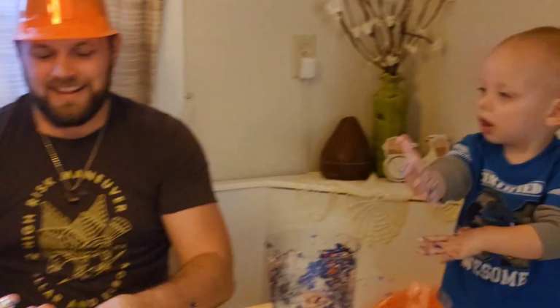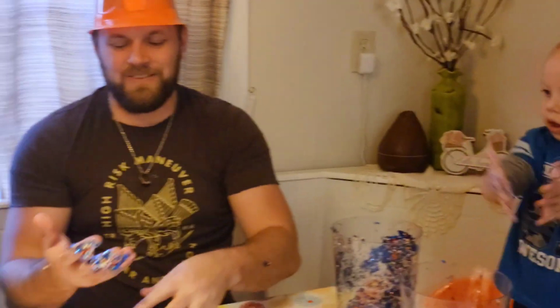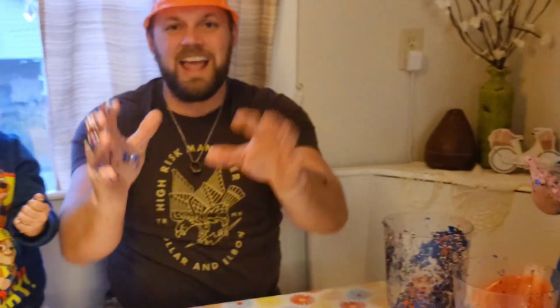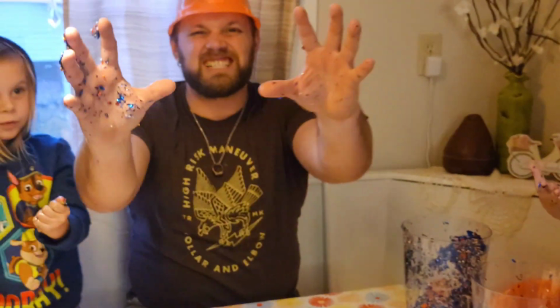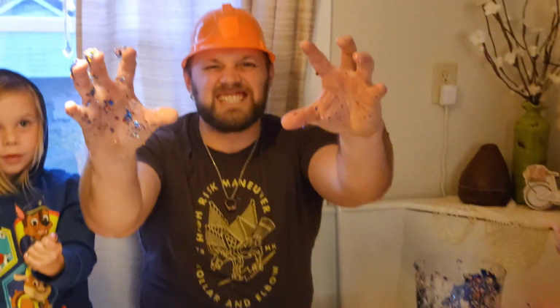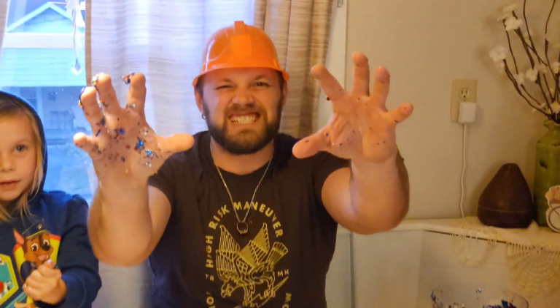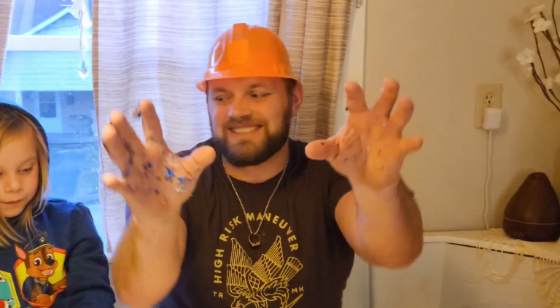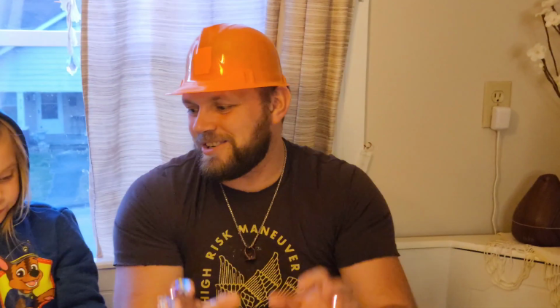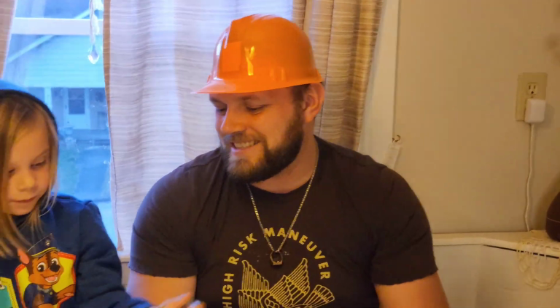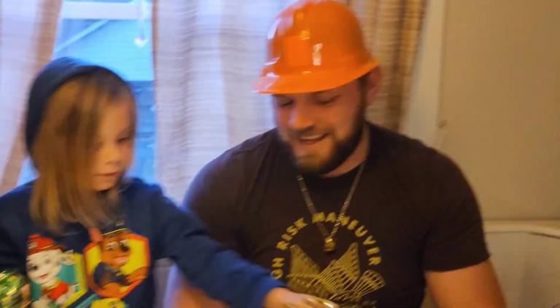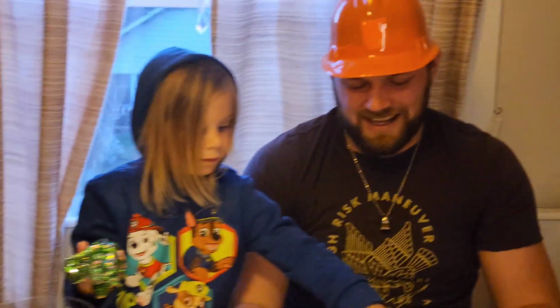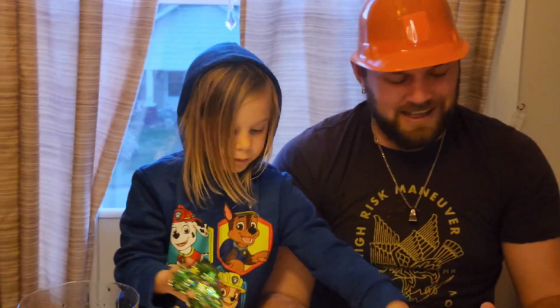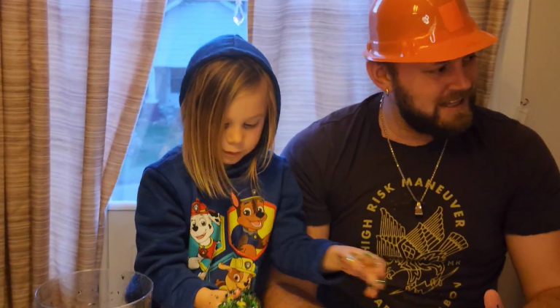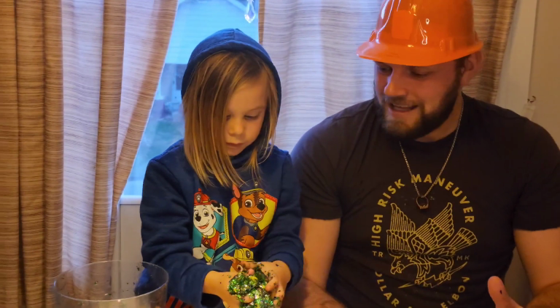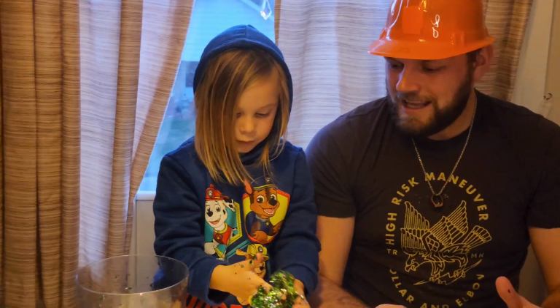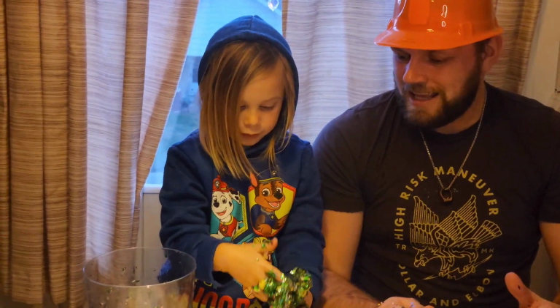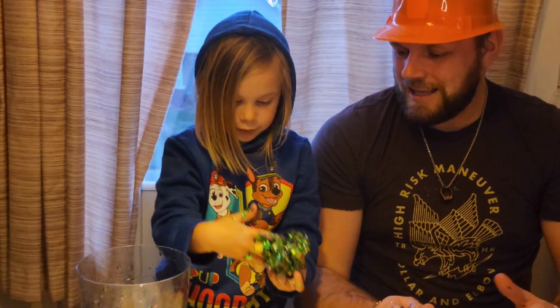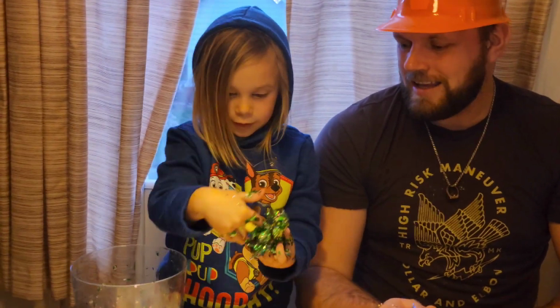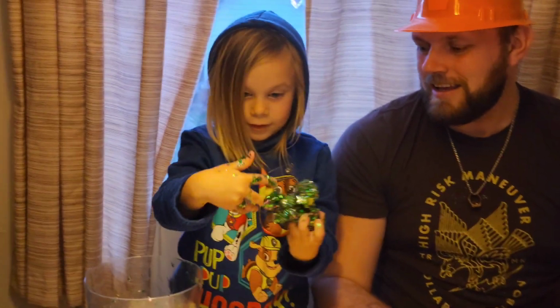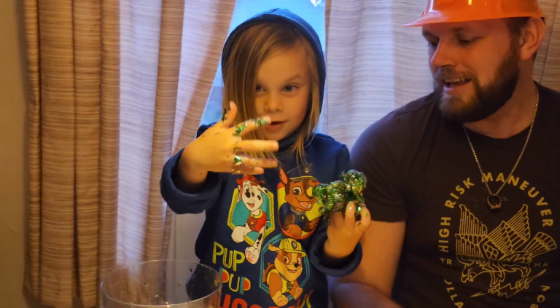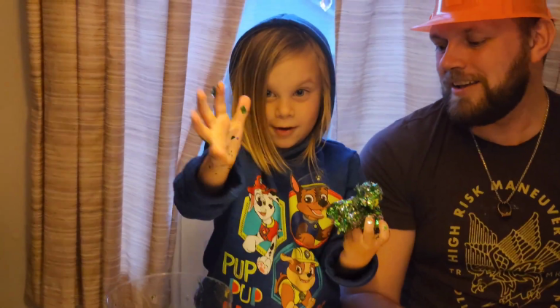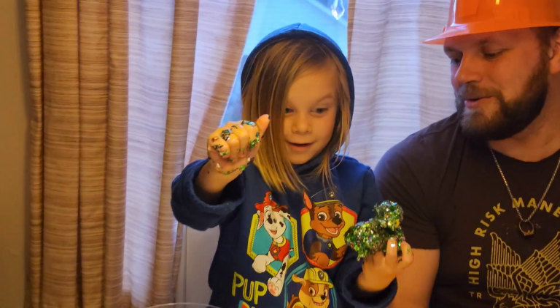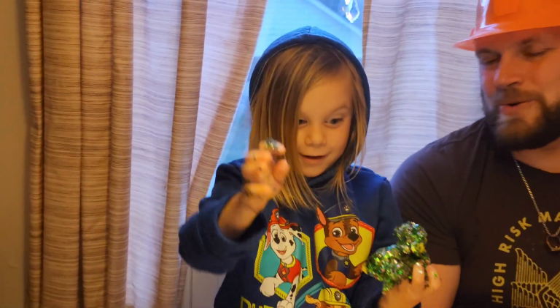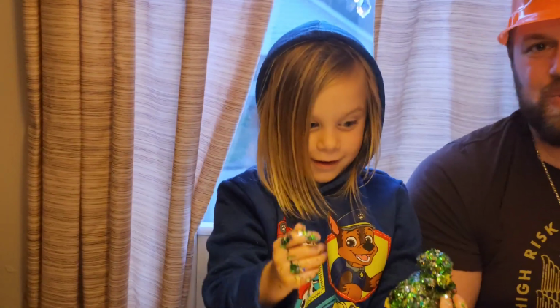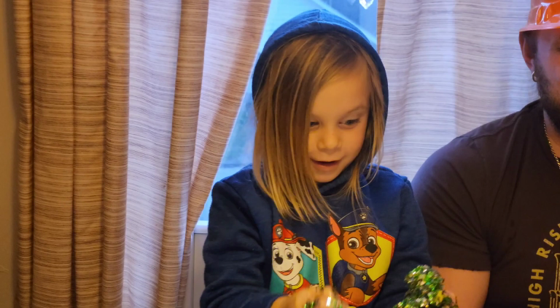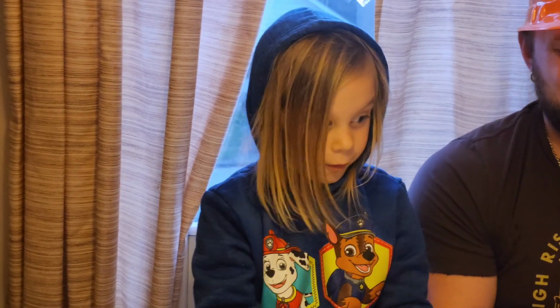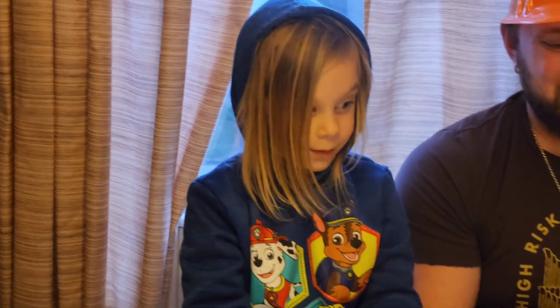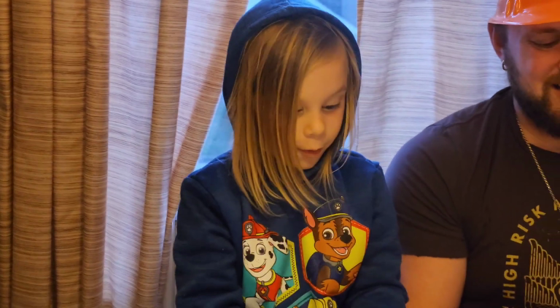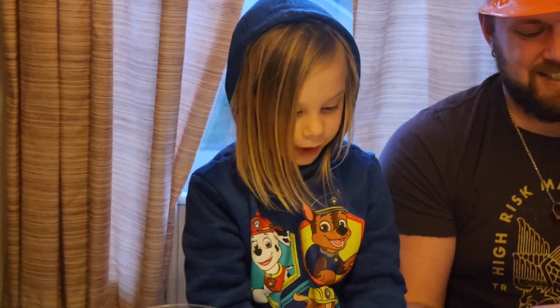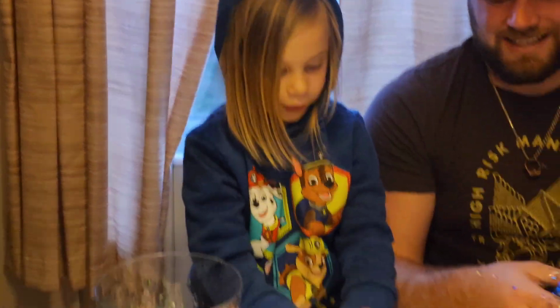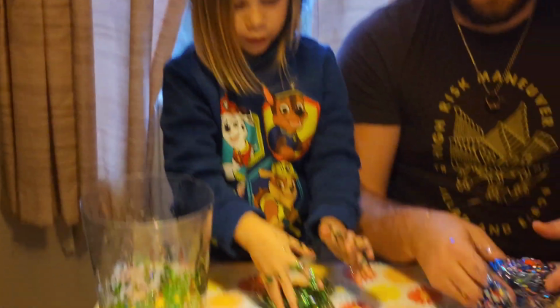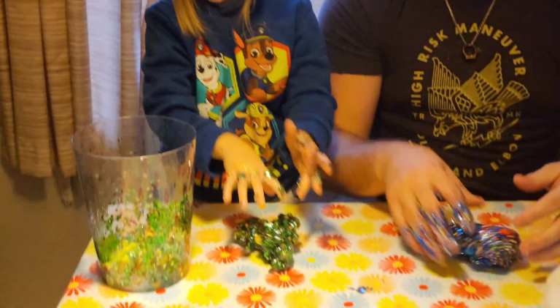Look at mine. What's your hands look like?